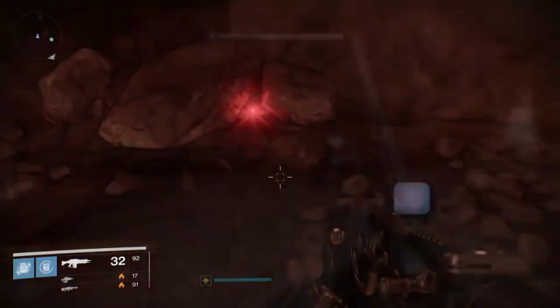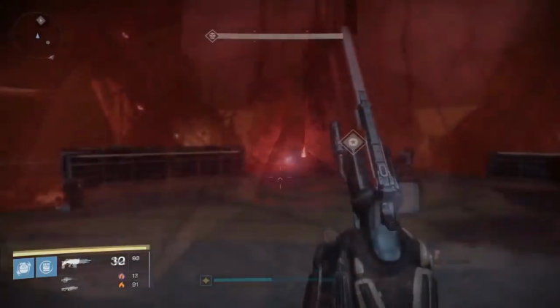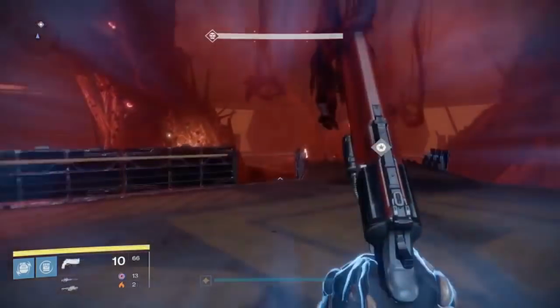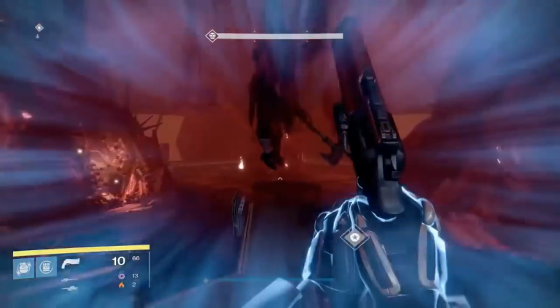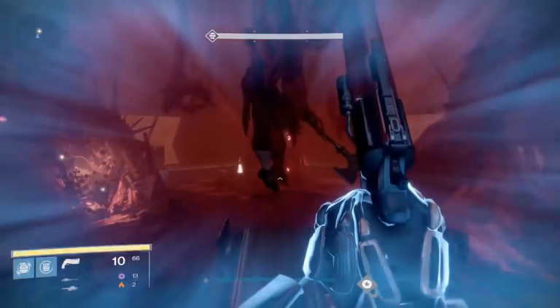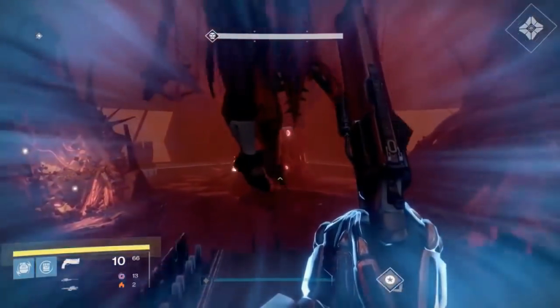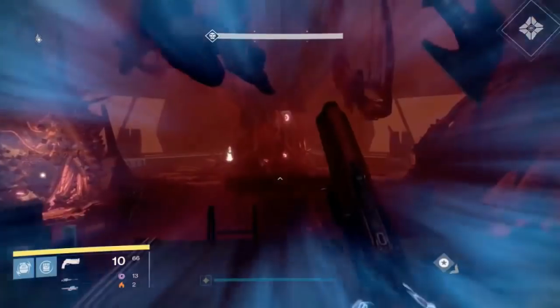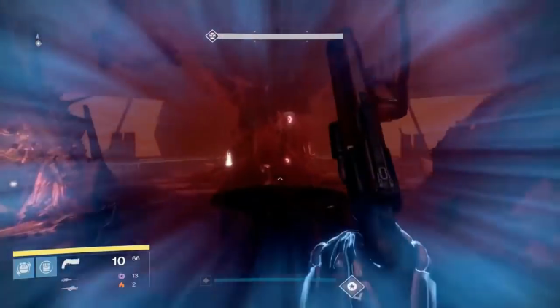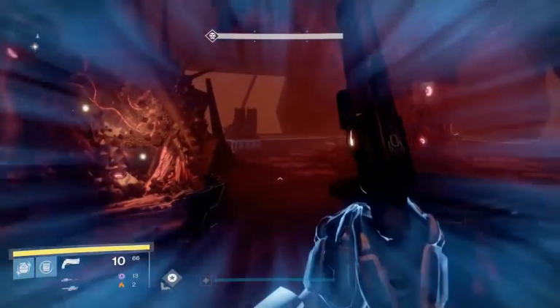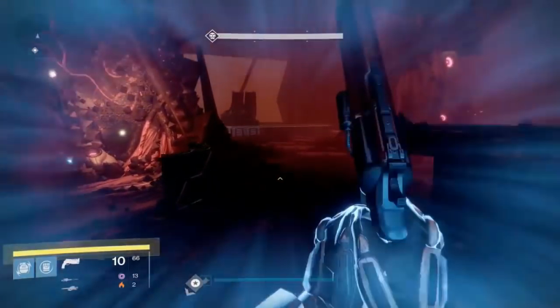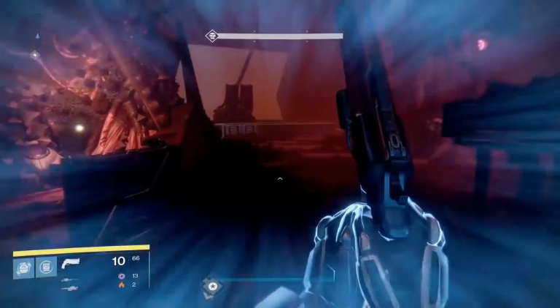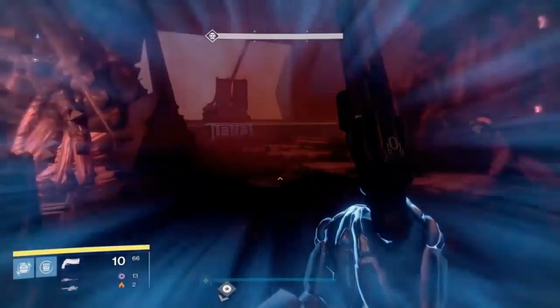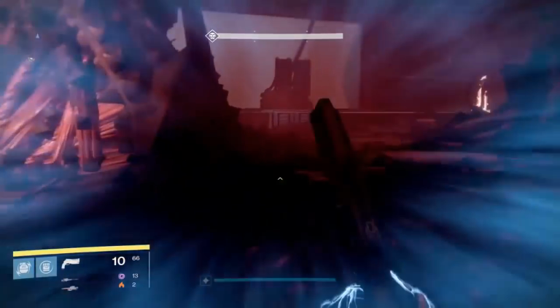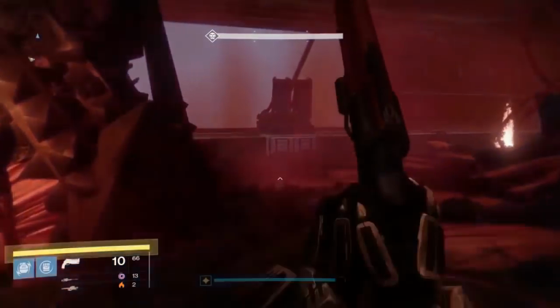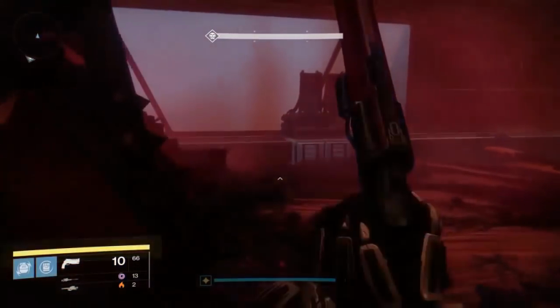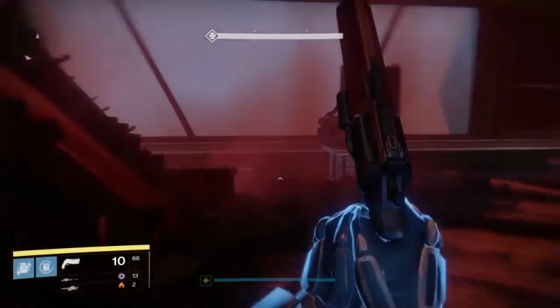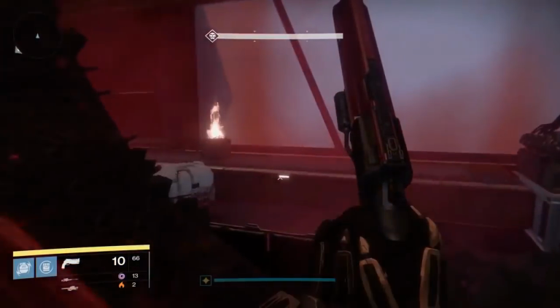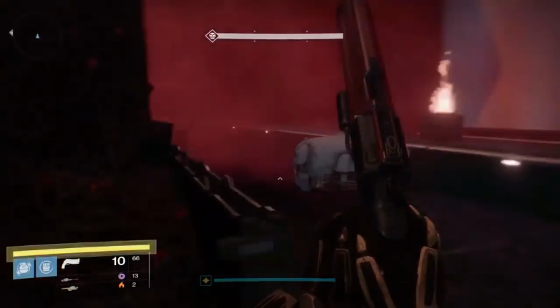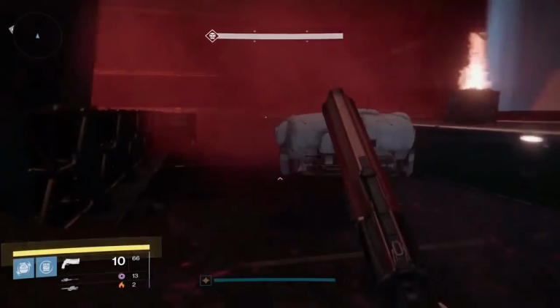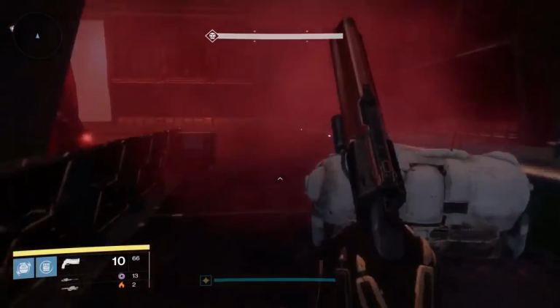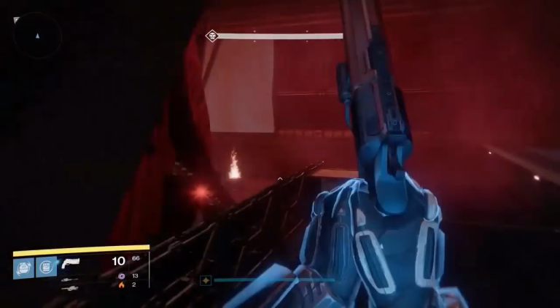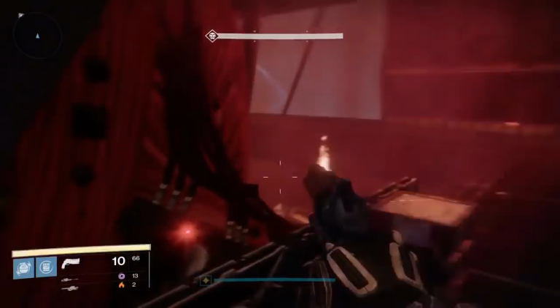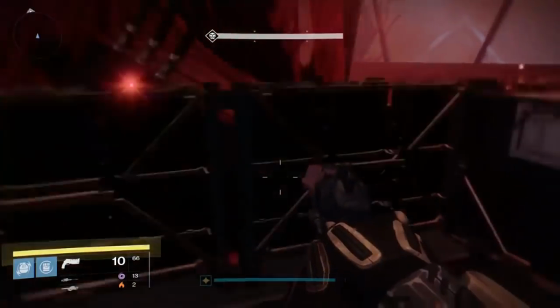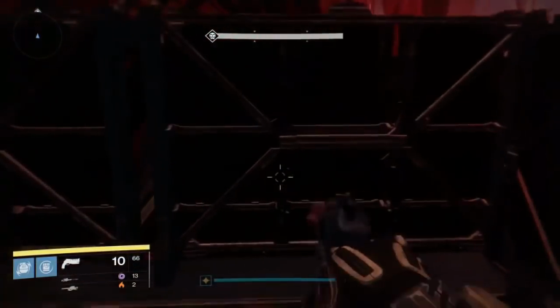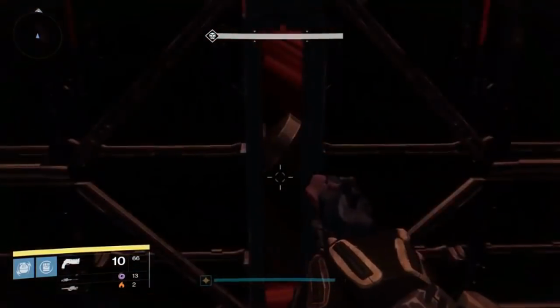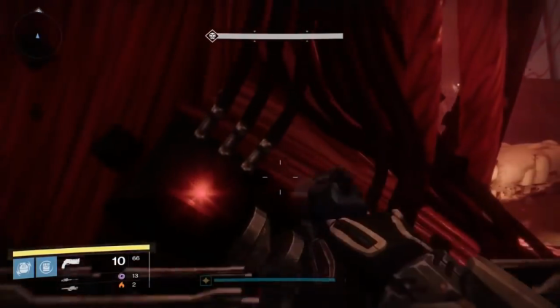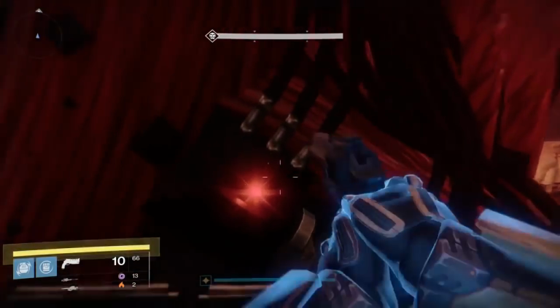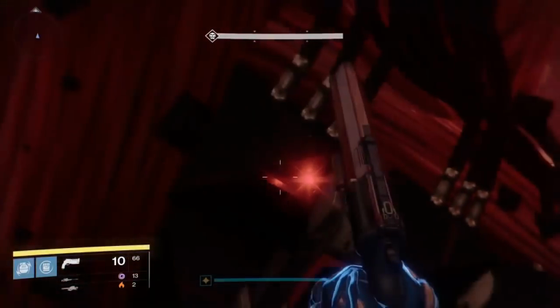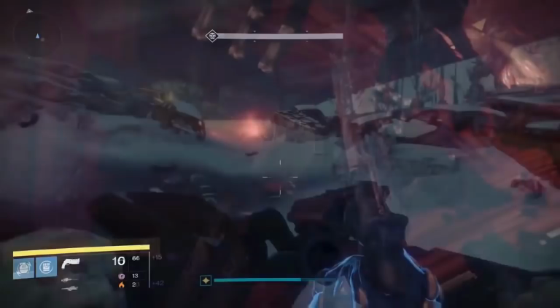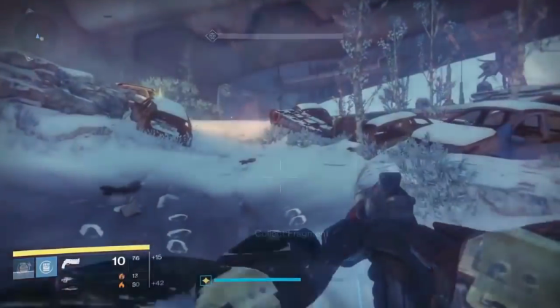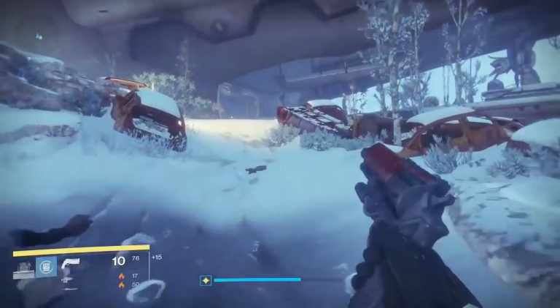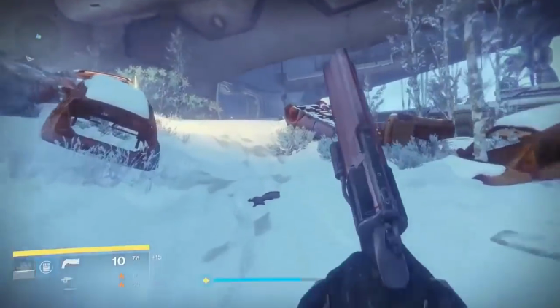Iron Lords 2.7 is in the final boss room. Go to the left far SIVA pillar, go around it, and on the back end of it will be the SIVA cluster. Then you can go to orbit, and from orbit load into the Walls Come Down story mission.